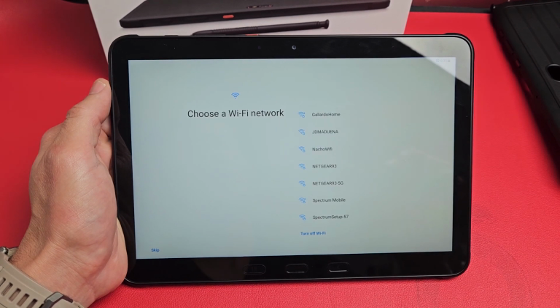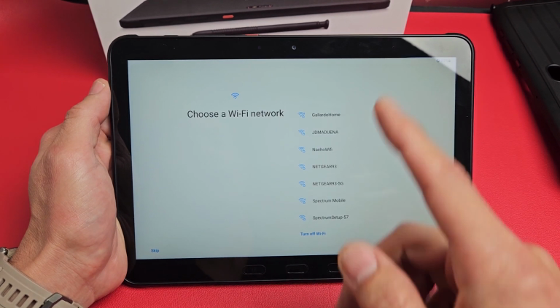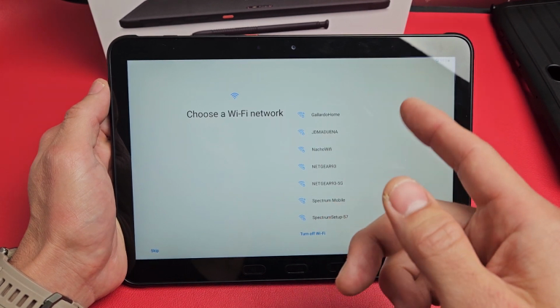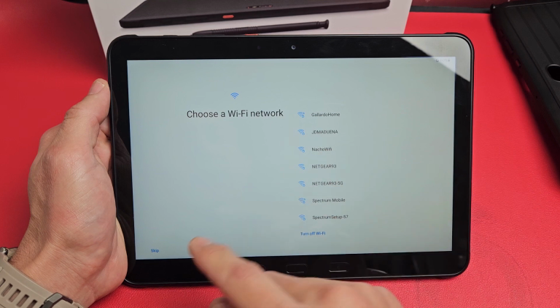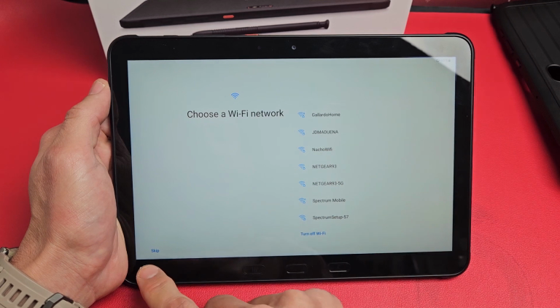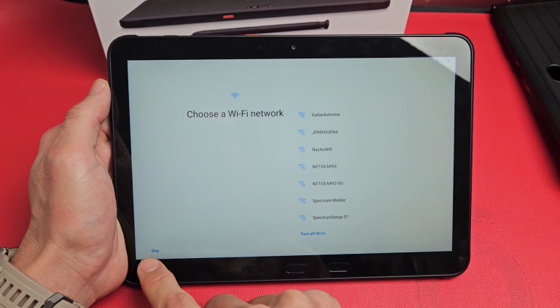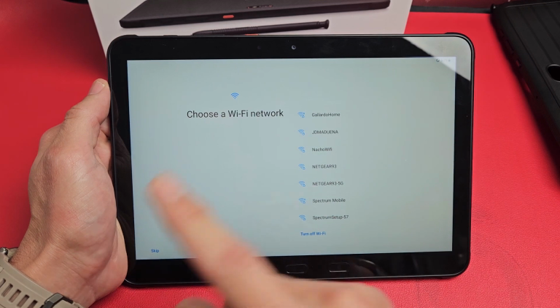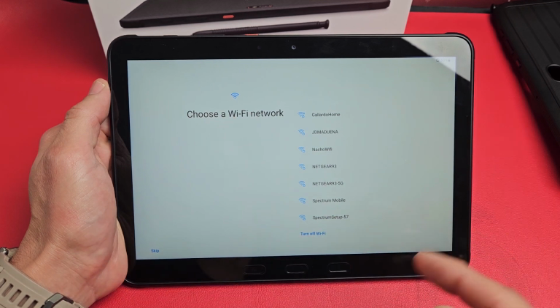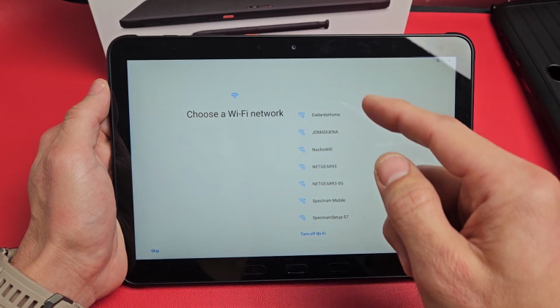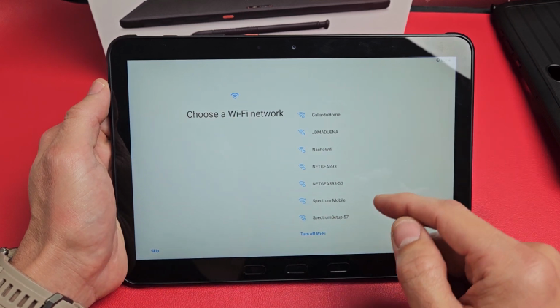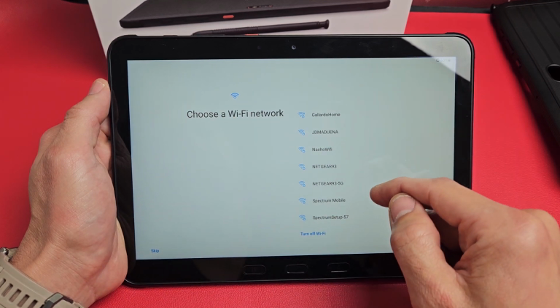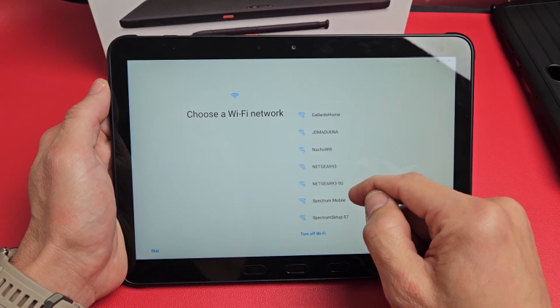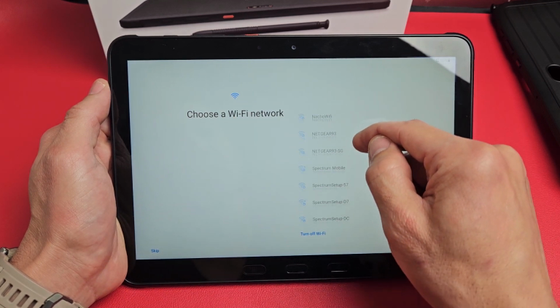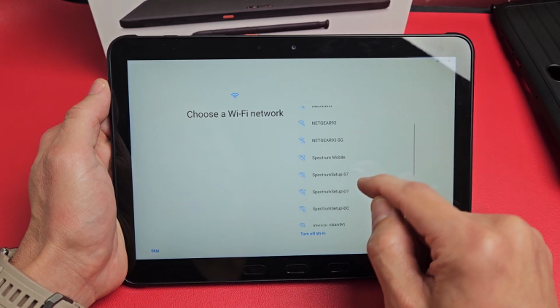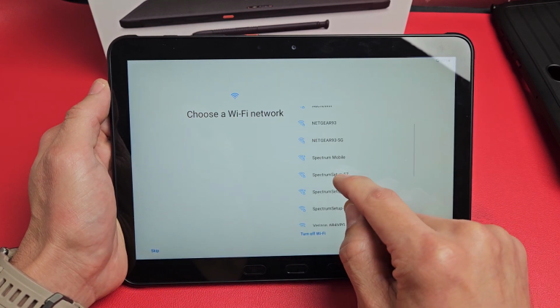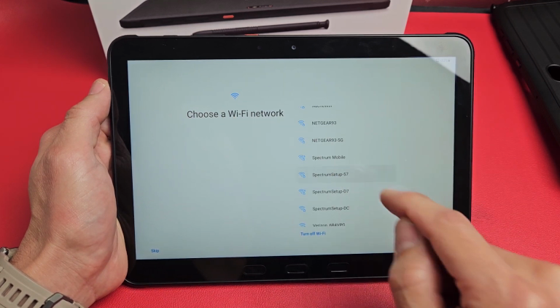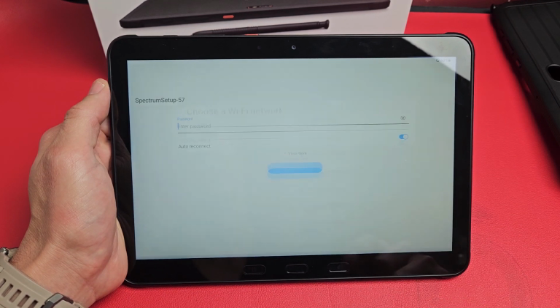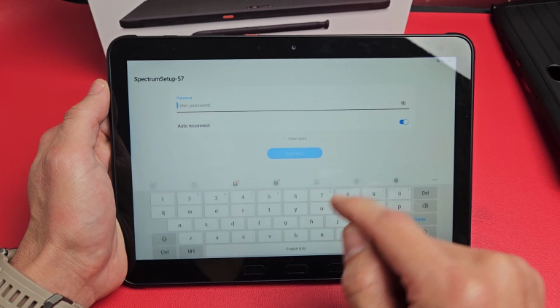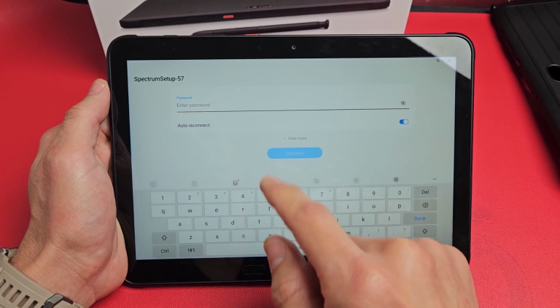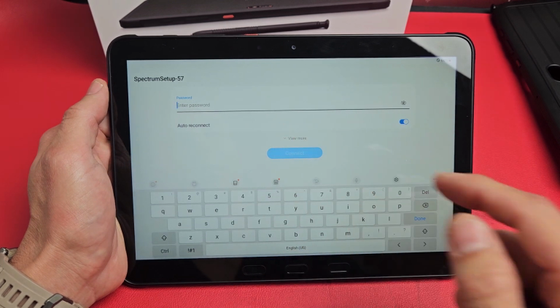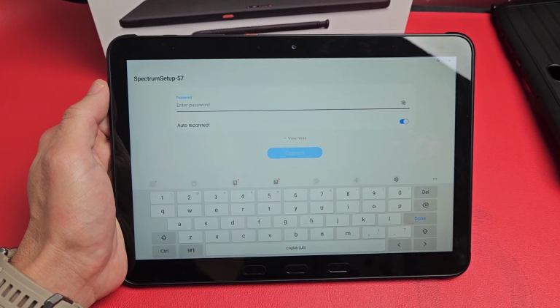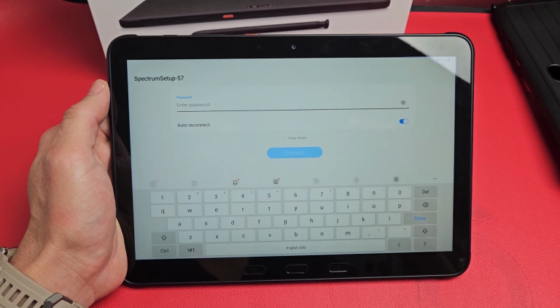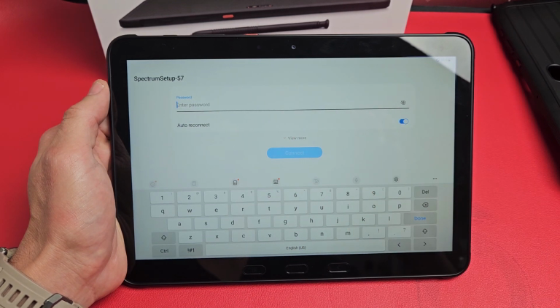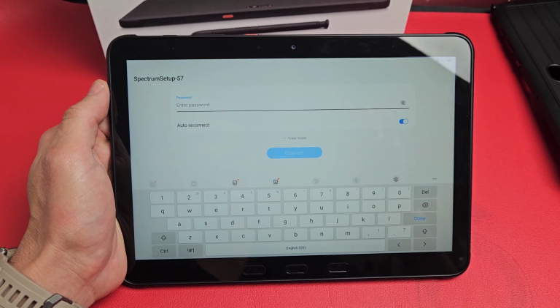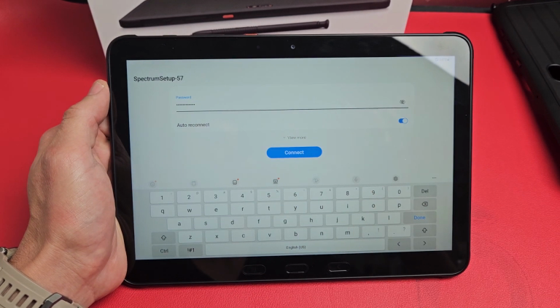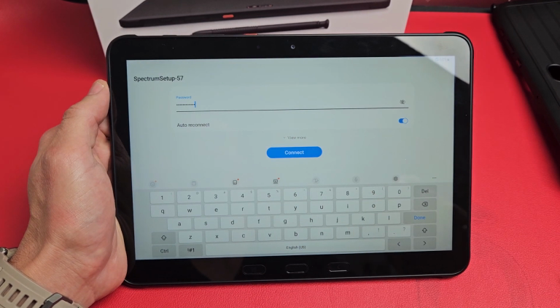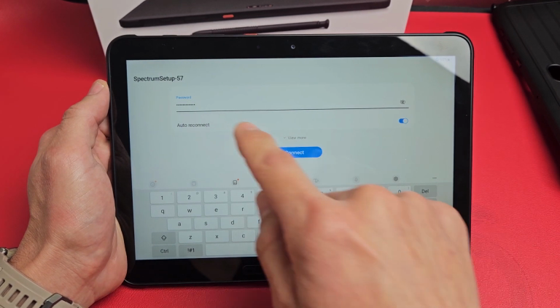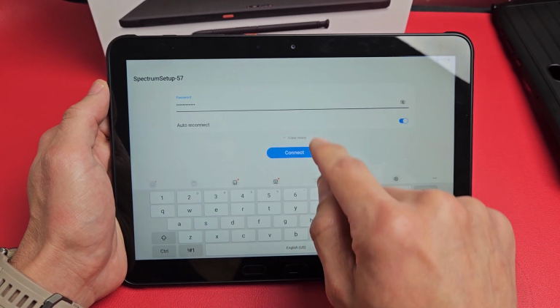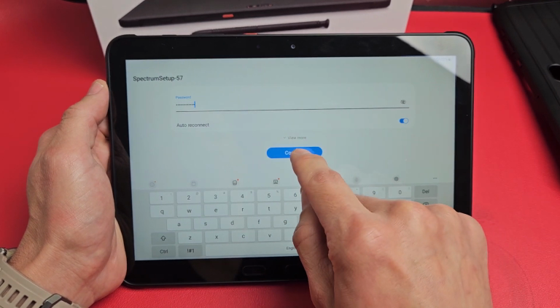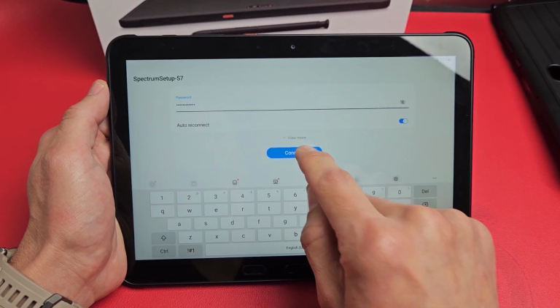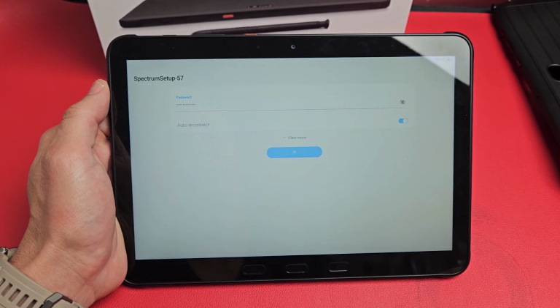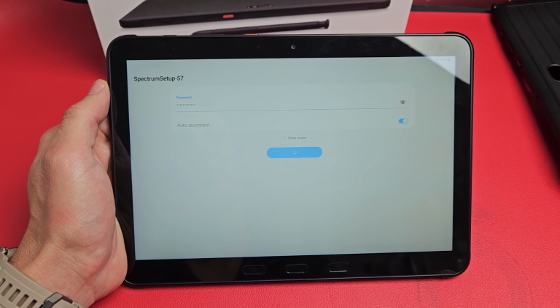I'm going to go ahead and connect to my Wi-Fi network now. You can always skip and do it later, but I want to do it now so I can get the latest software update. Put in your password and tap on Connect.